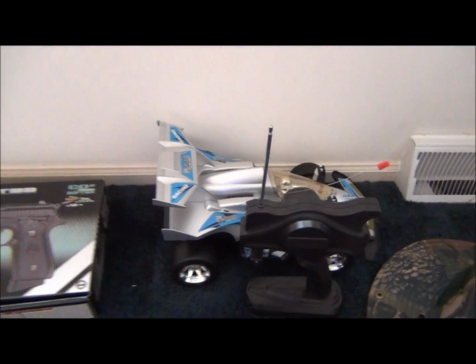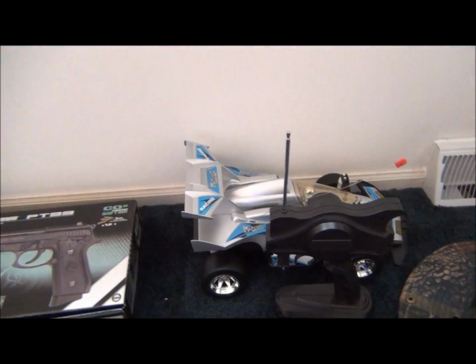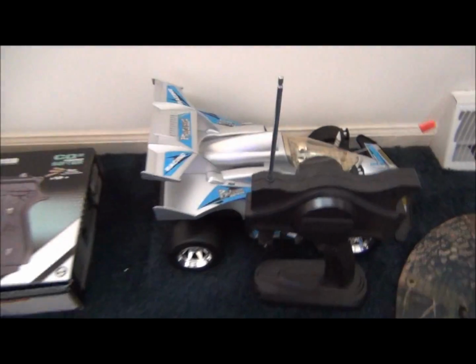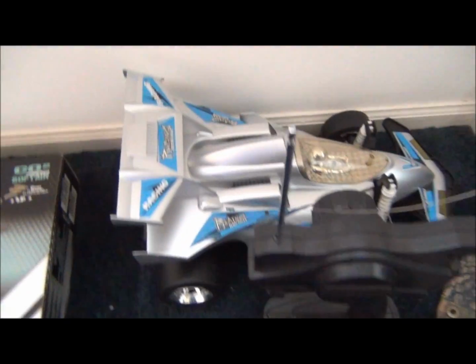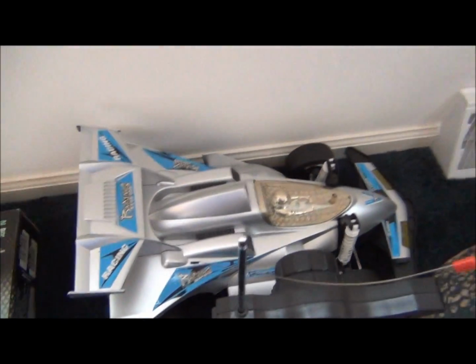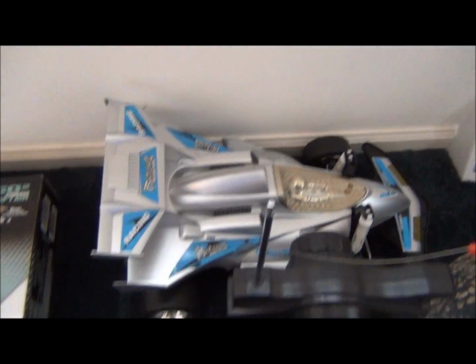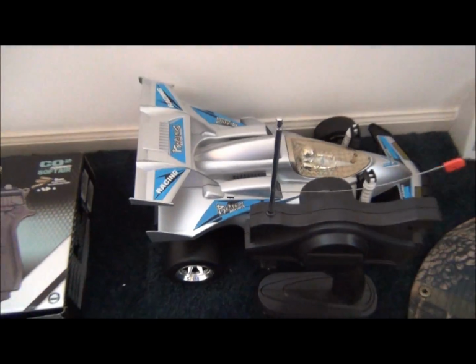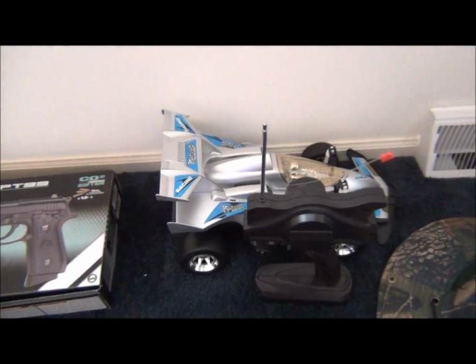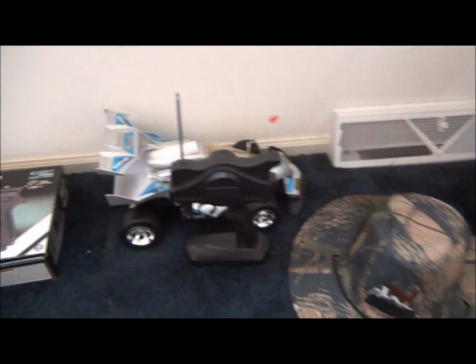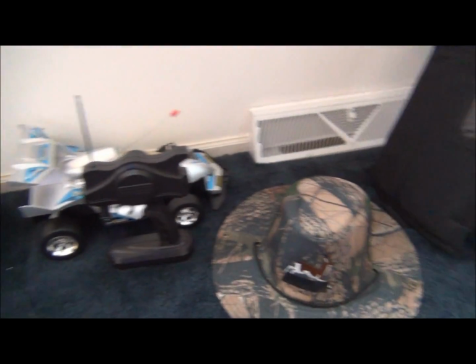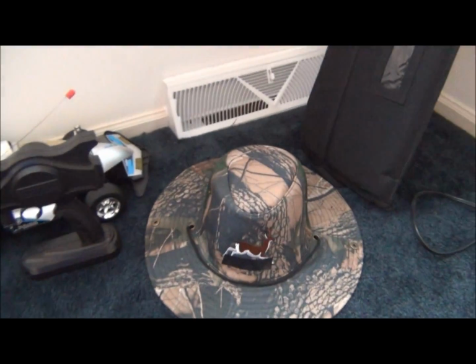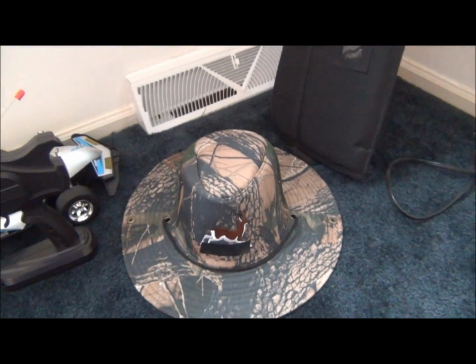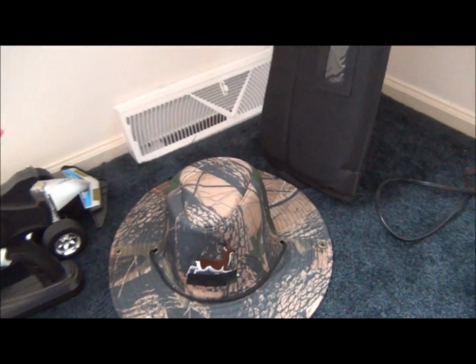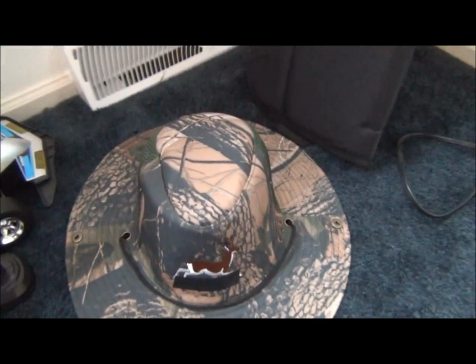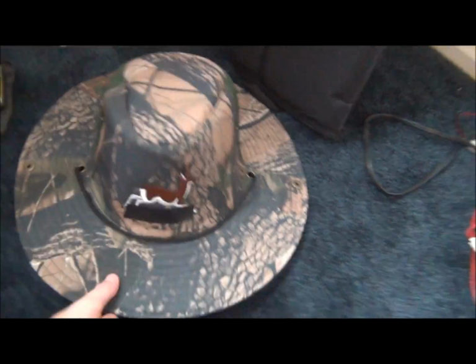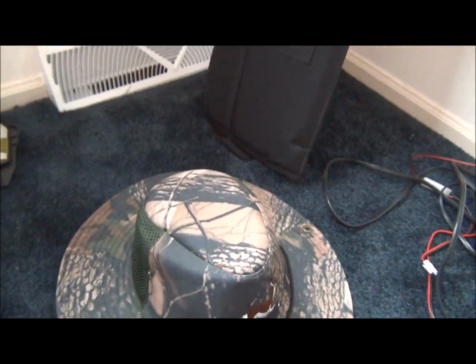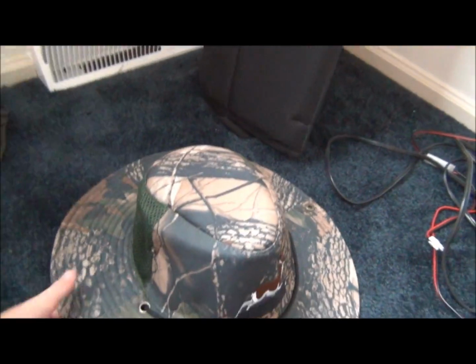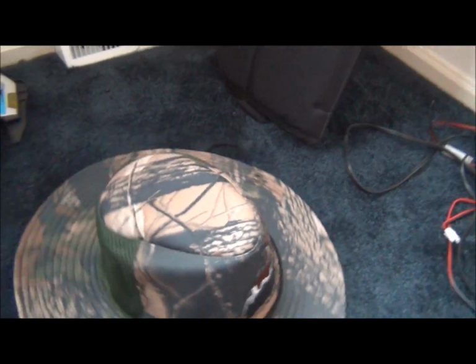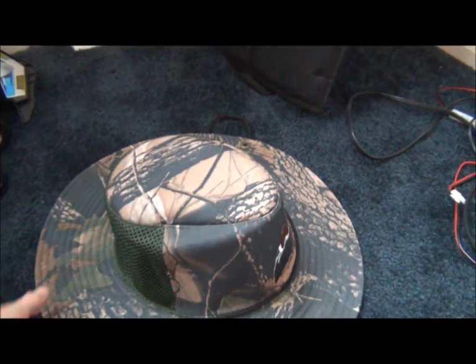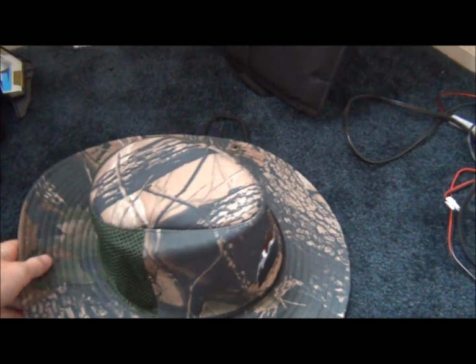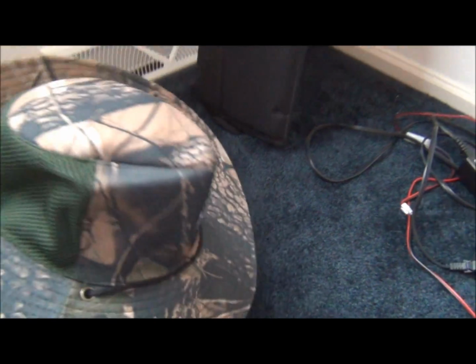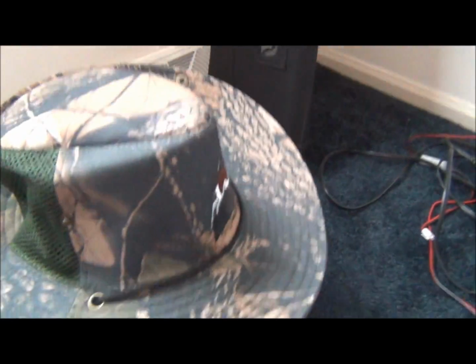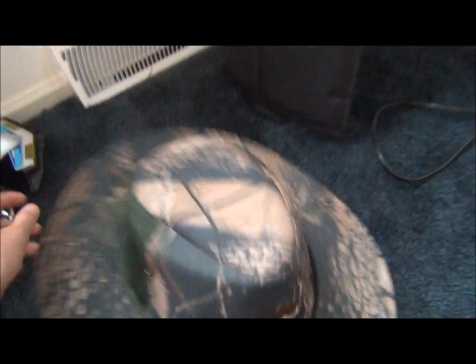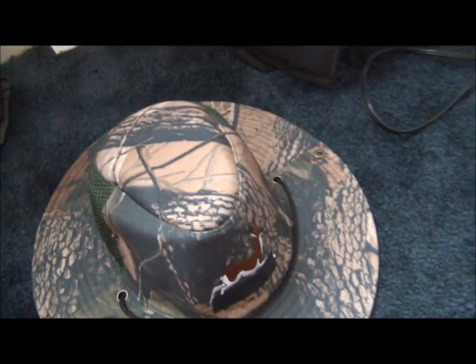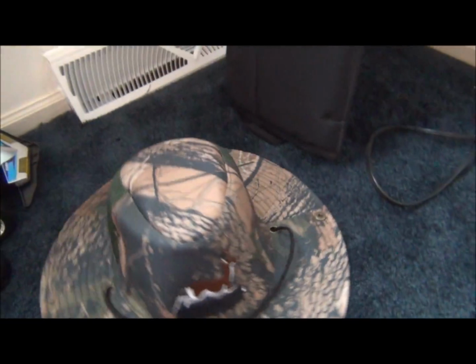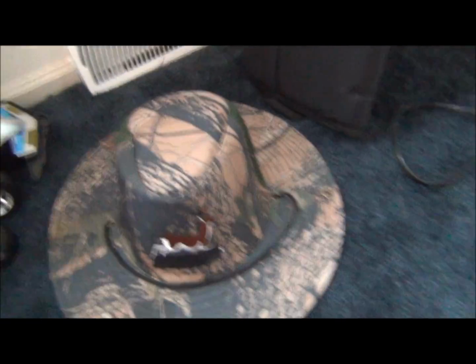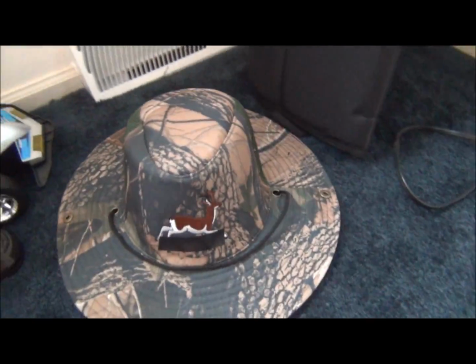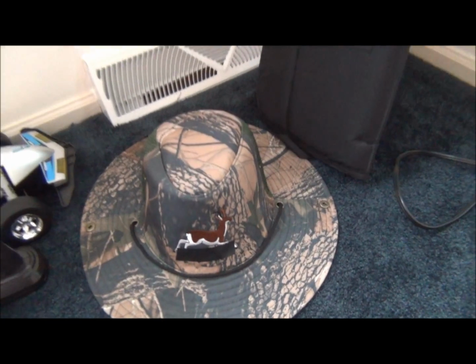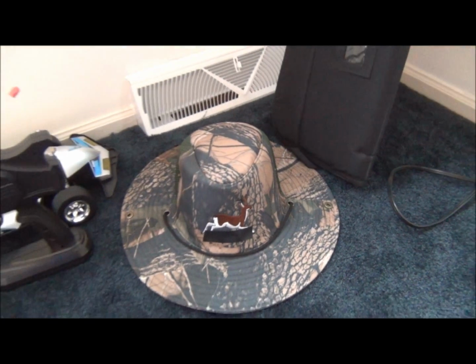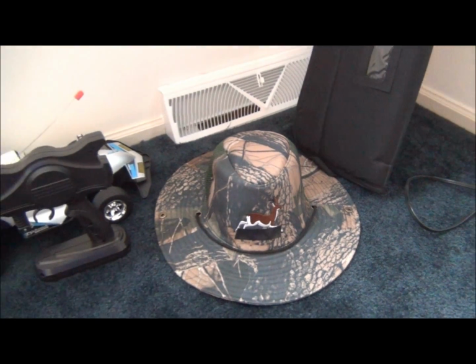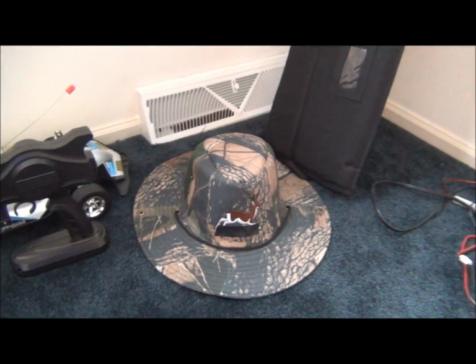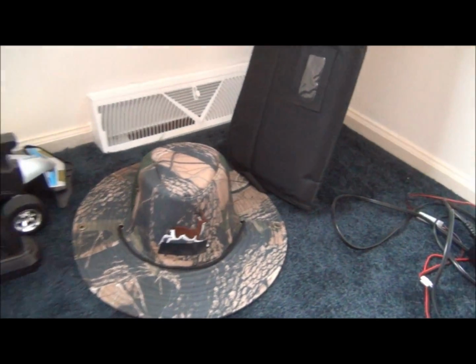Moving down again, we have an RC car that AirSplat sent us — it's actually really cool. Then we got a hat I just got for my birthday. I'm gonna wear that when it's really hot outside and I don't feel like wearing all my gear.